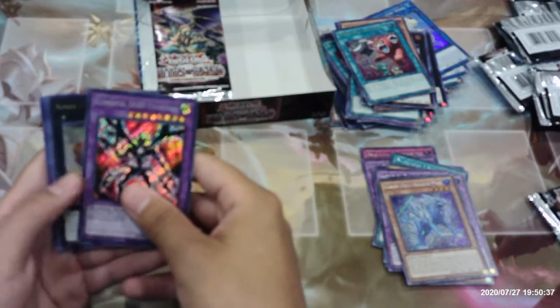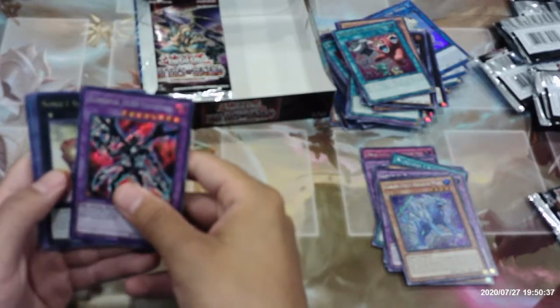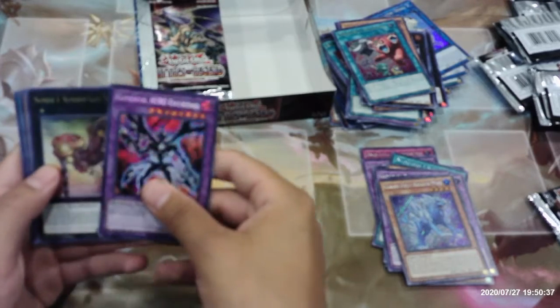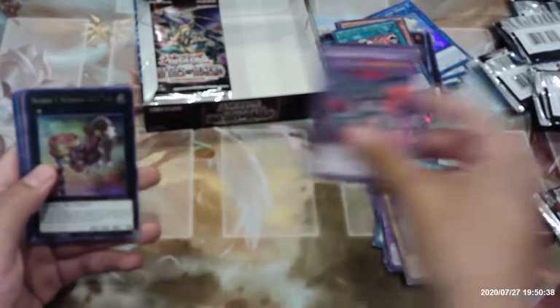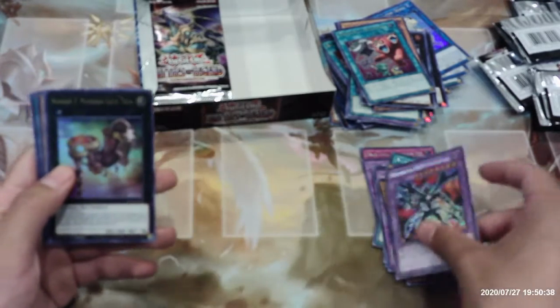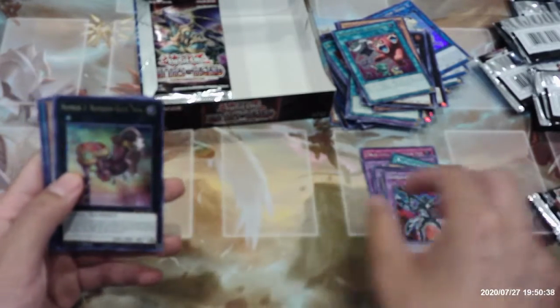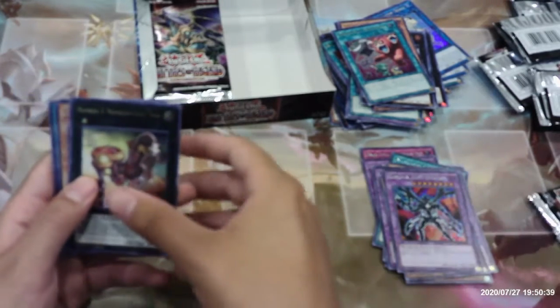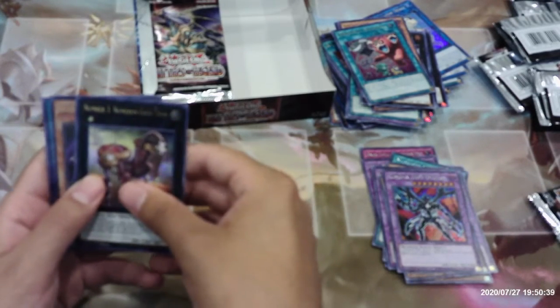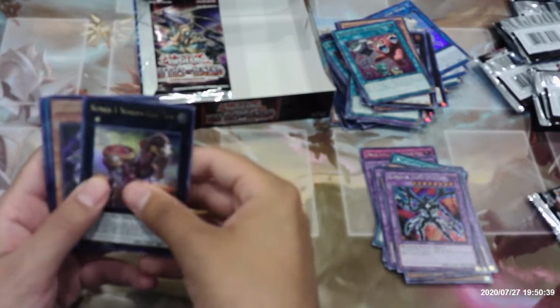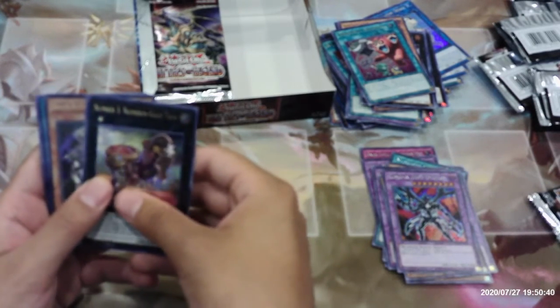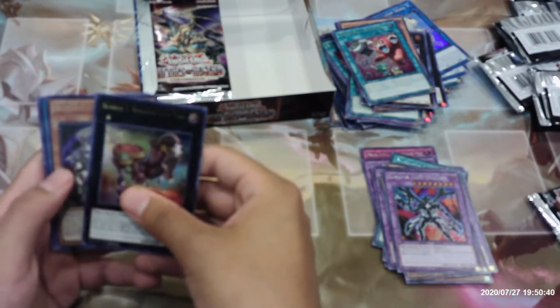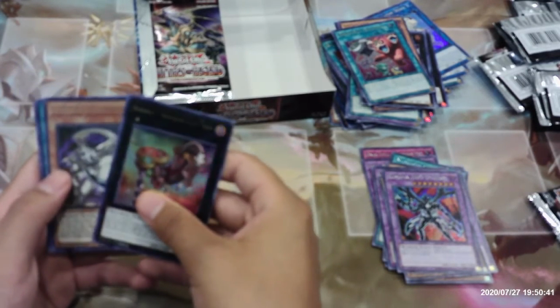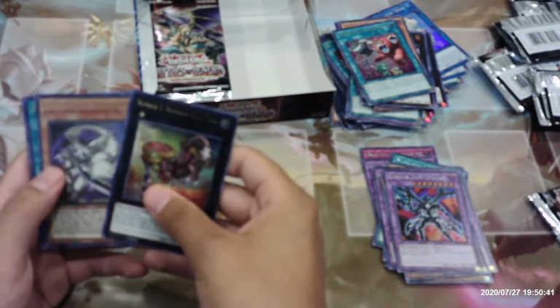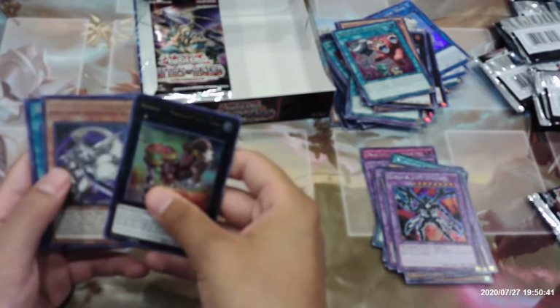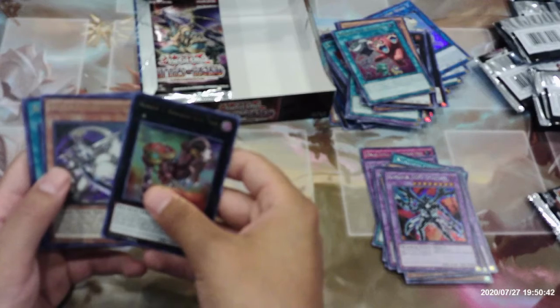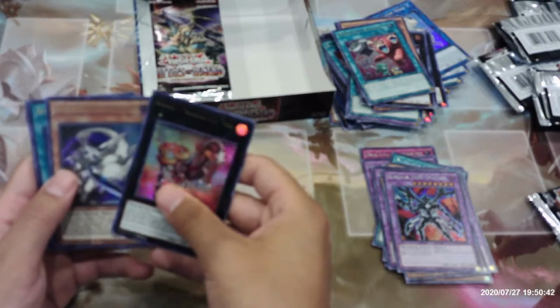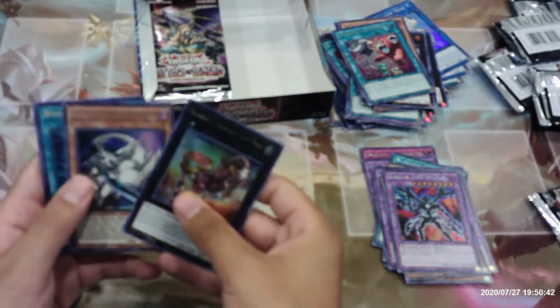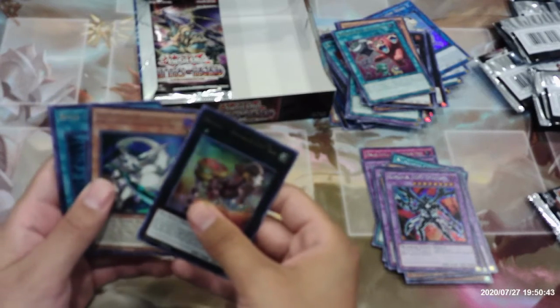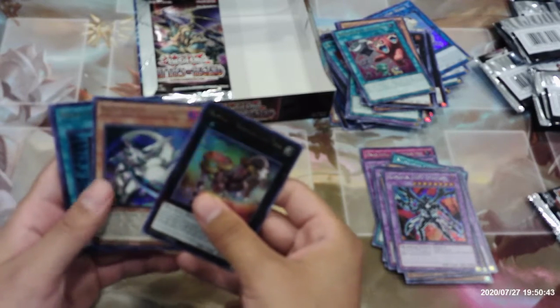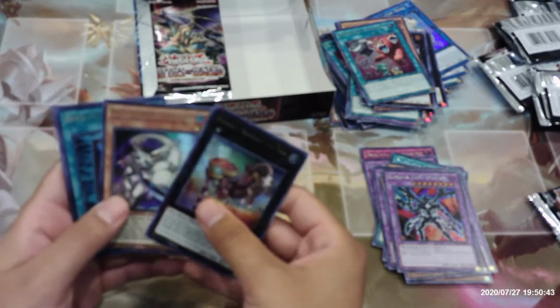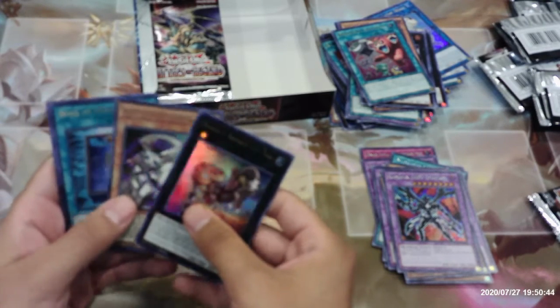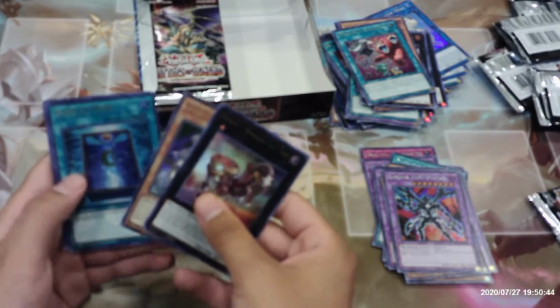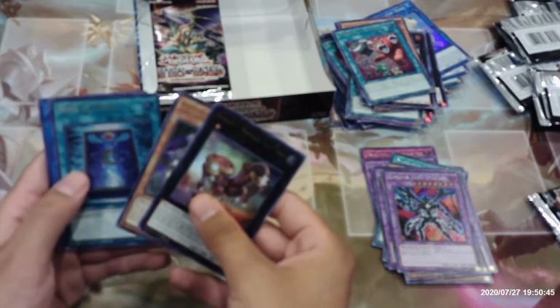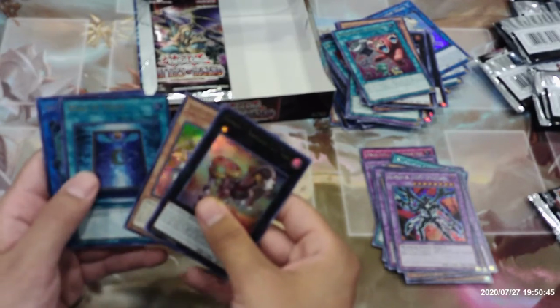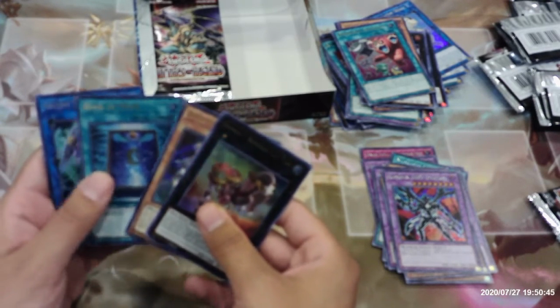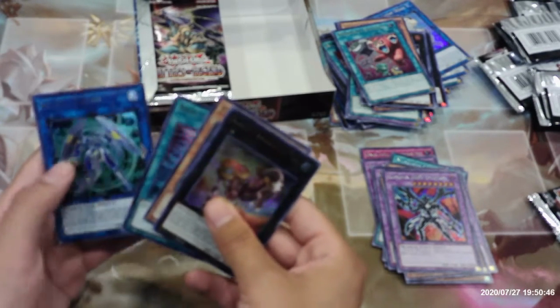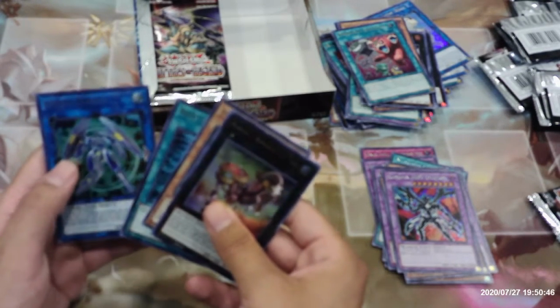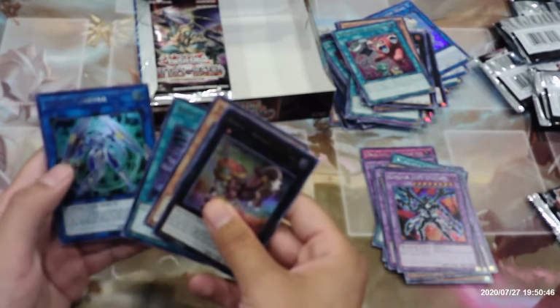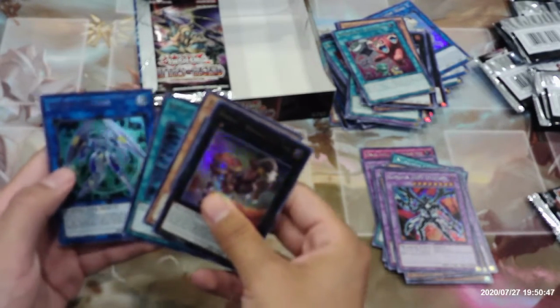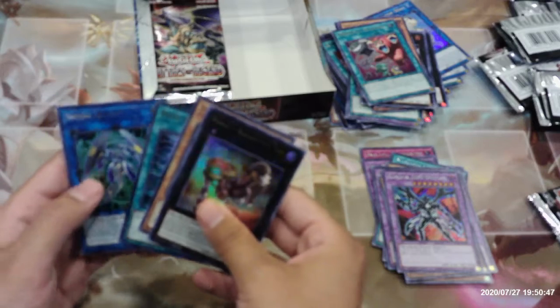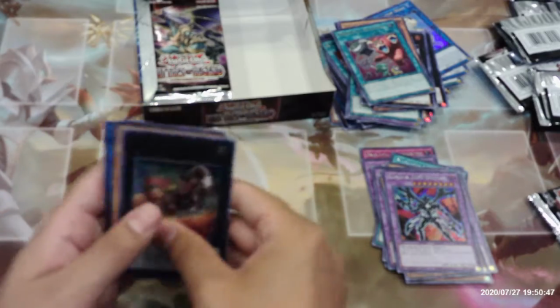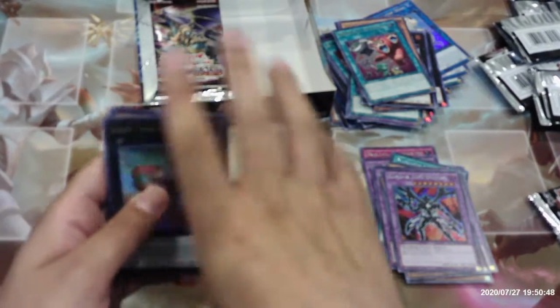Elemental Hero Escorado, Number Three Numeron Gate Trini, Dragon Buster Destruction Sword, Book of Moon, and Secure Gardna.